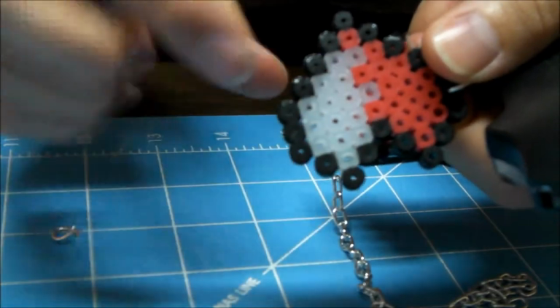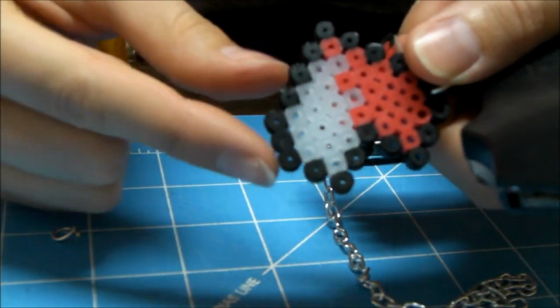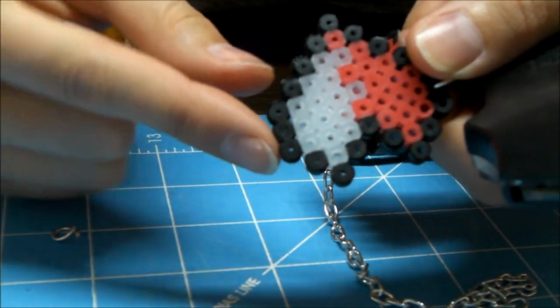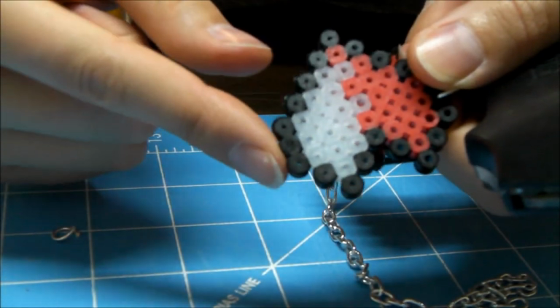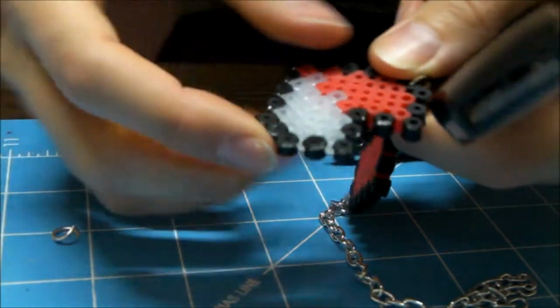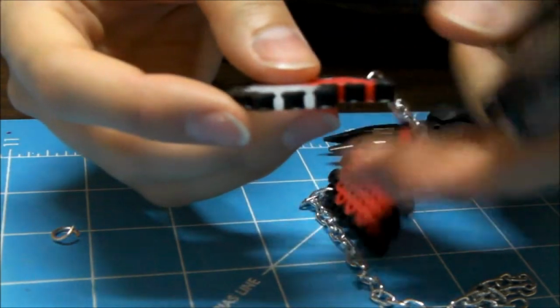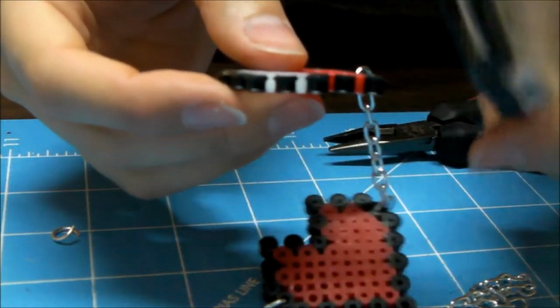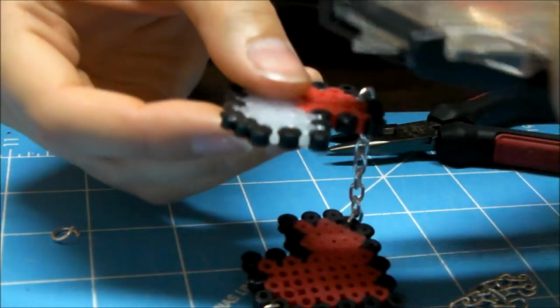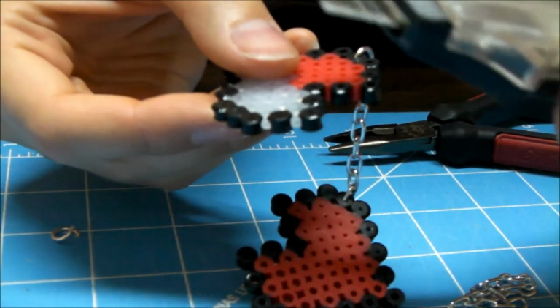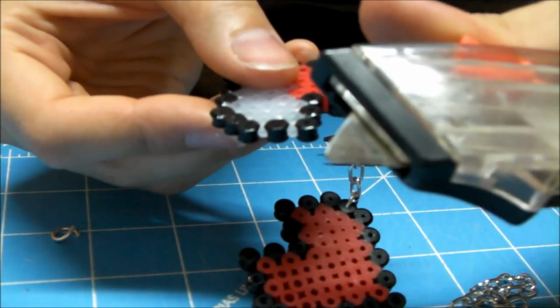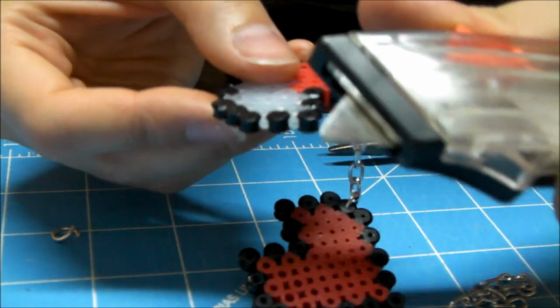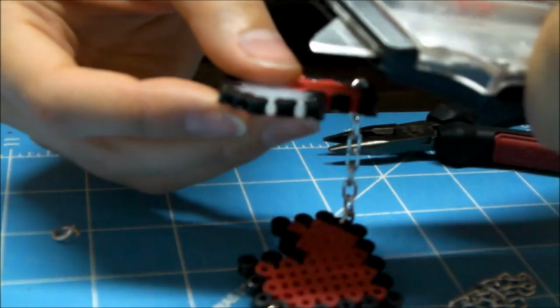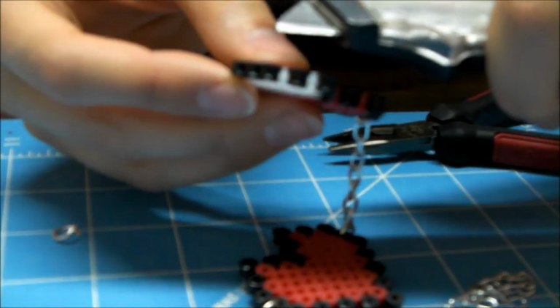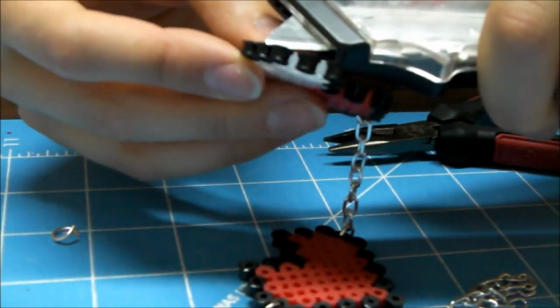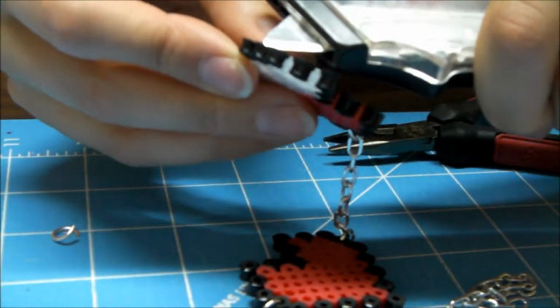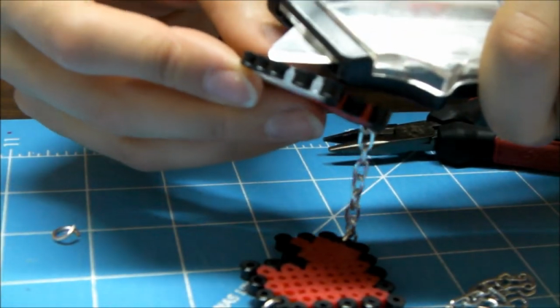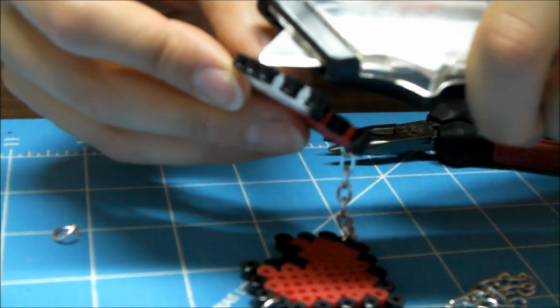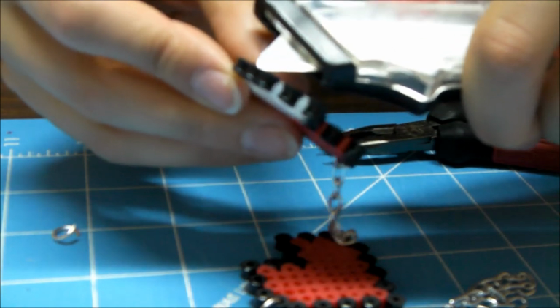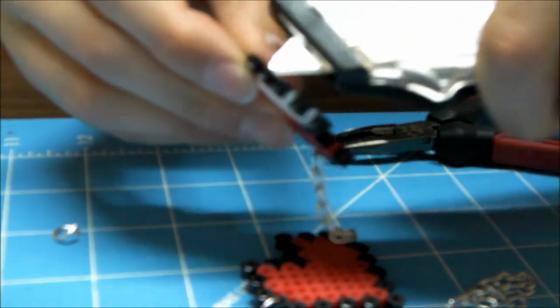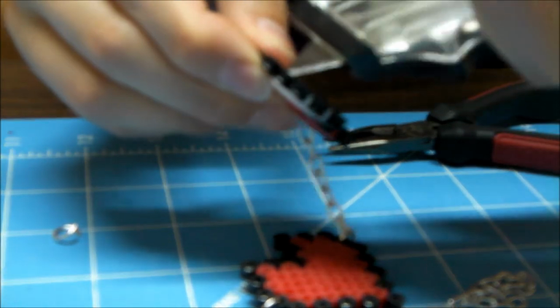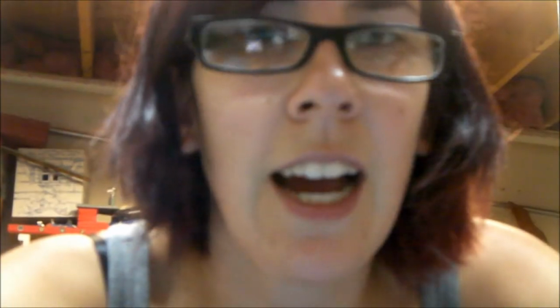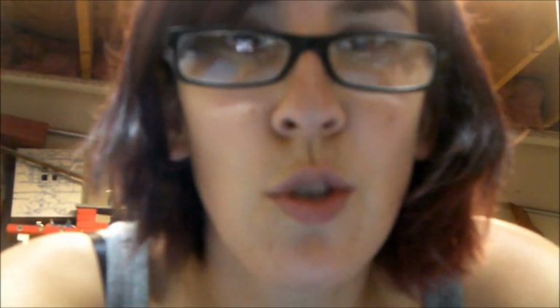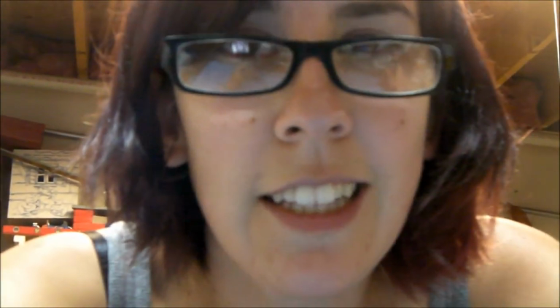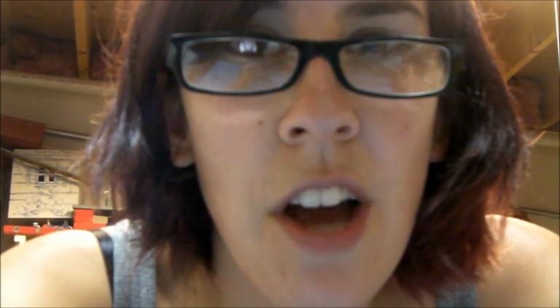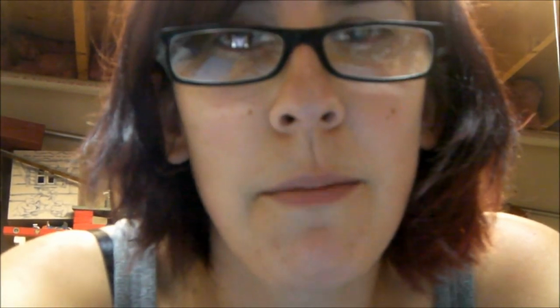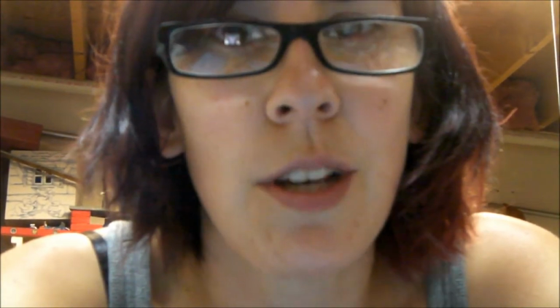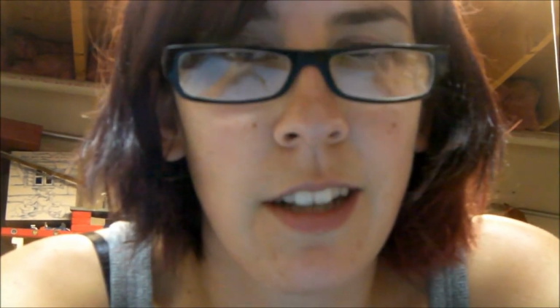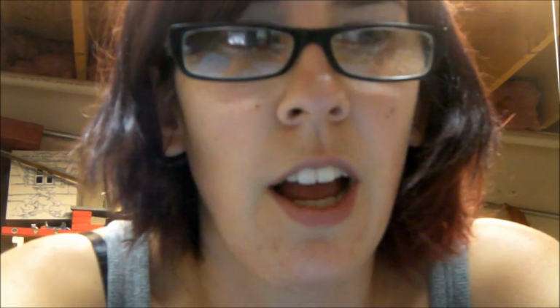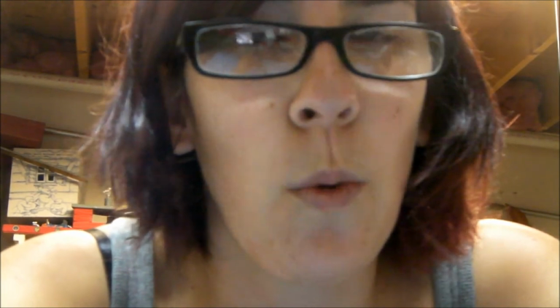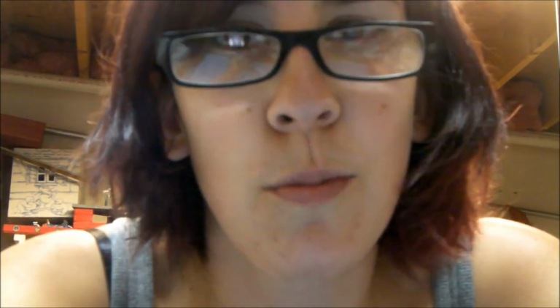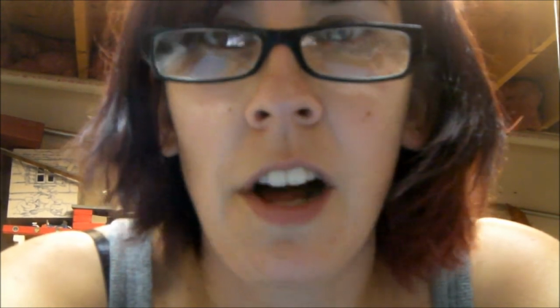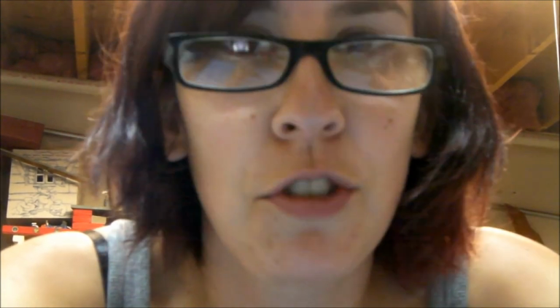Now if you over-melted the hole you're trying to put the jump ring through, just take something sharp like a box cutter or some other kind of knife and try to open it up. I super highly do not recommend using a box cutter while consuming alcoholic beverages.